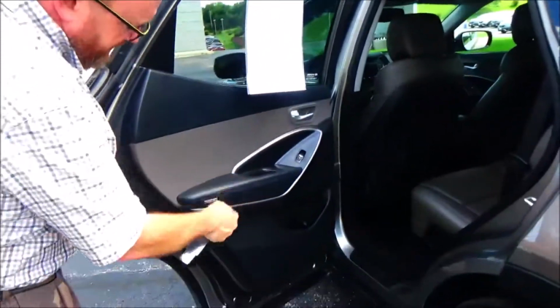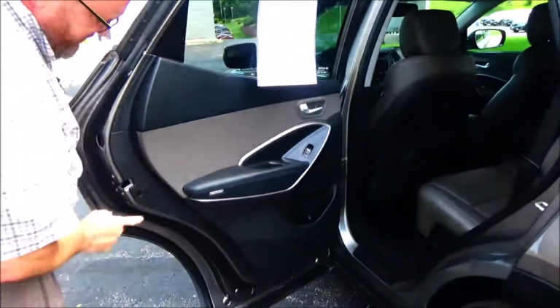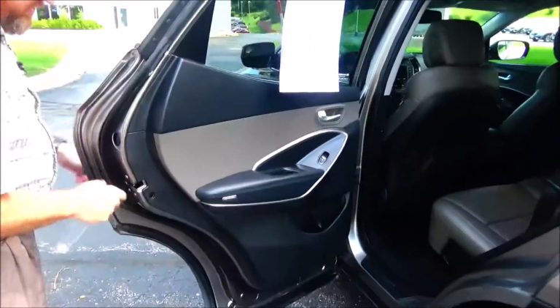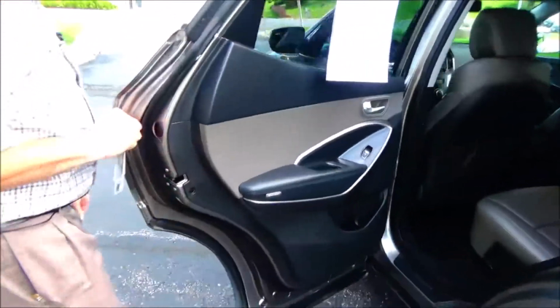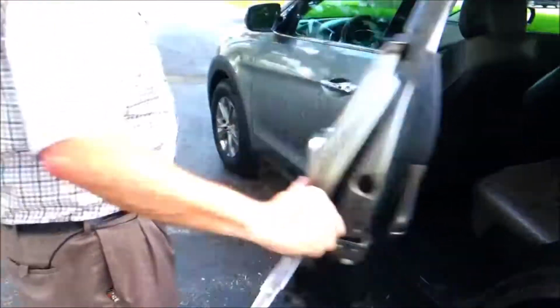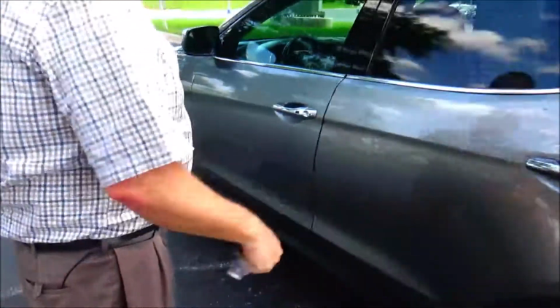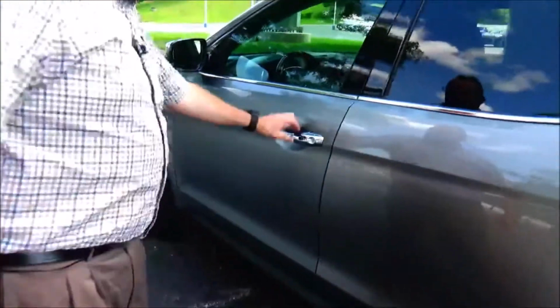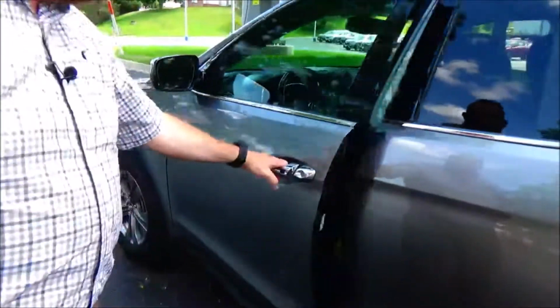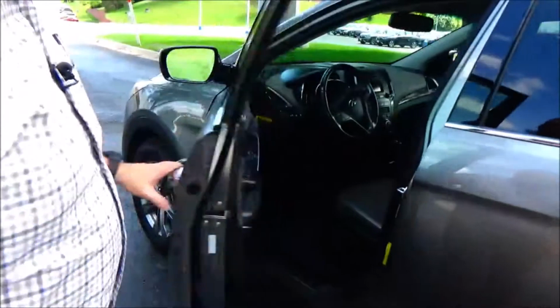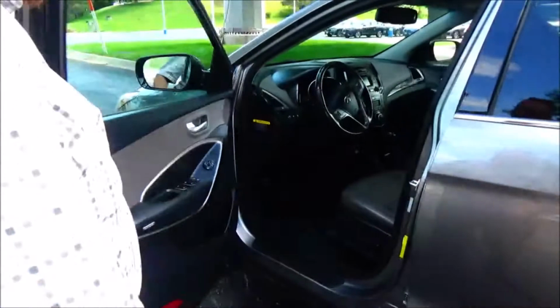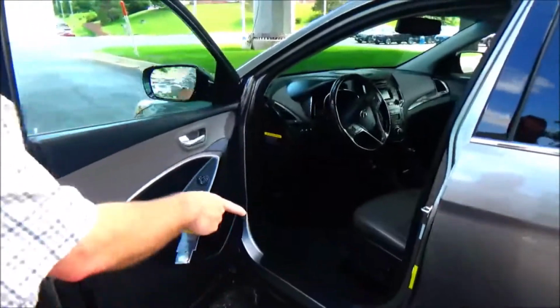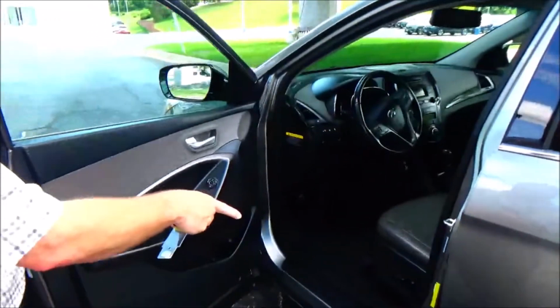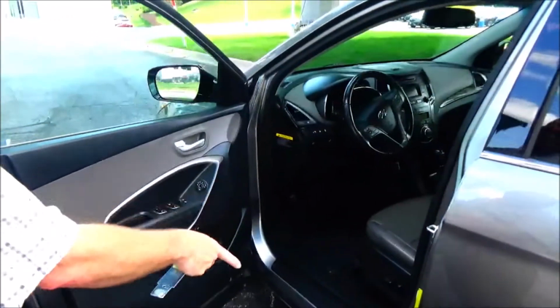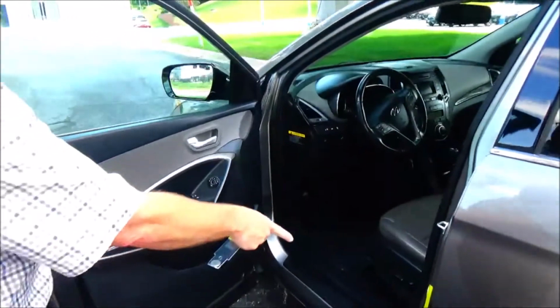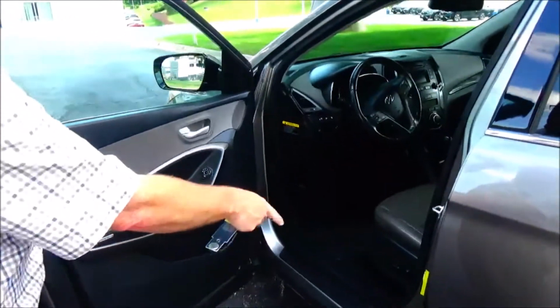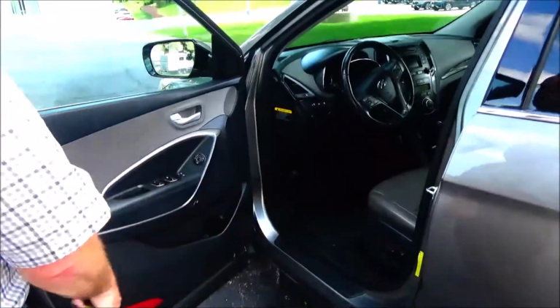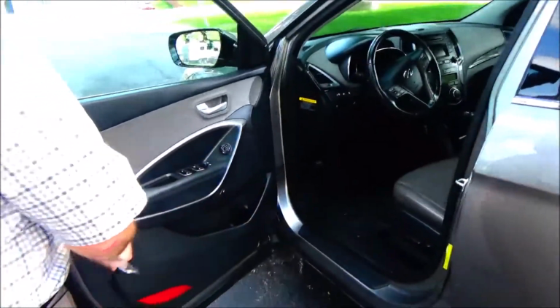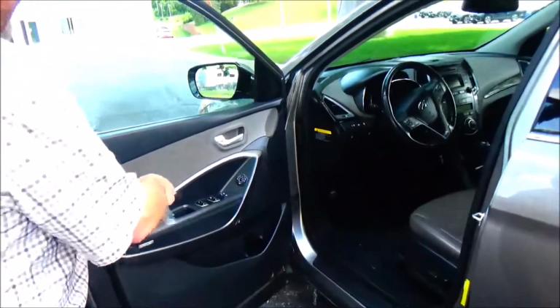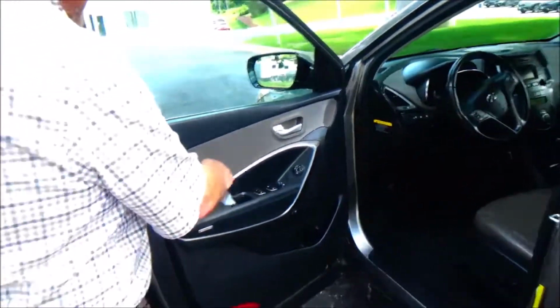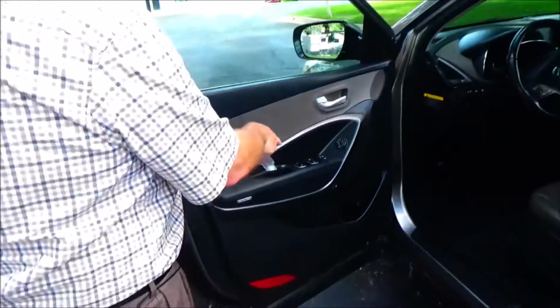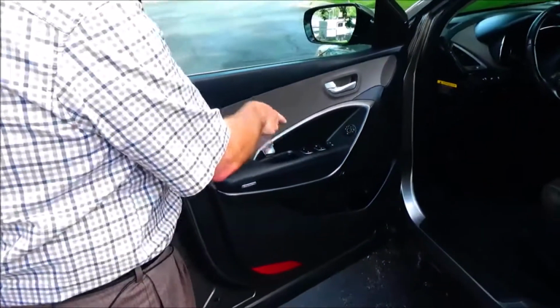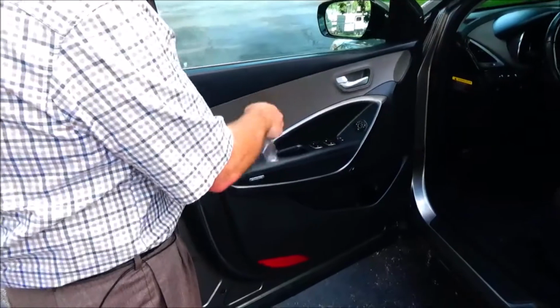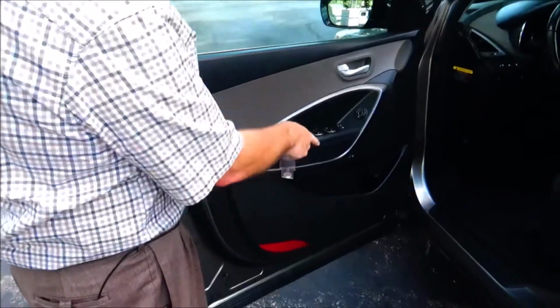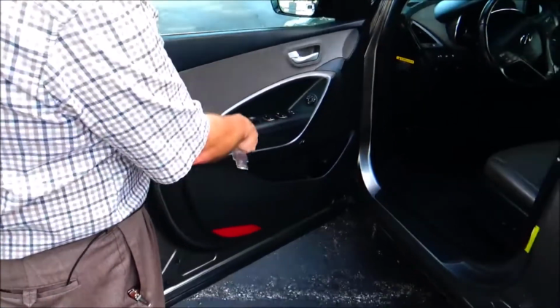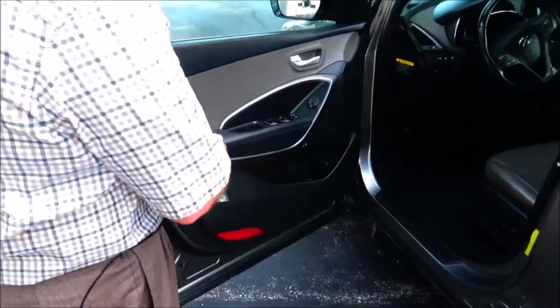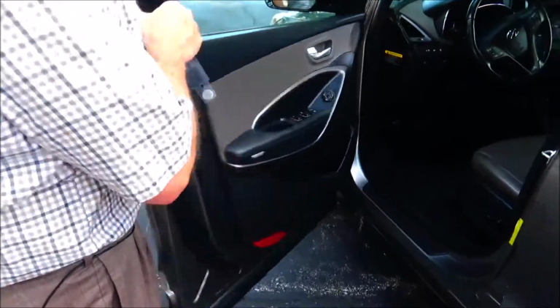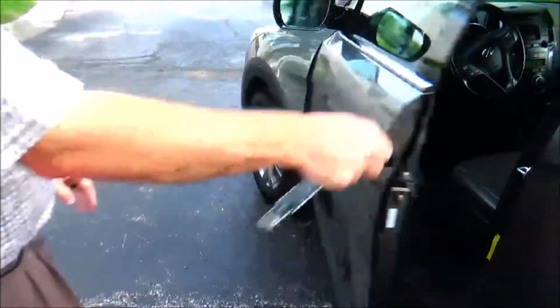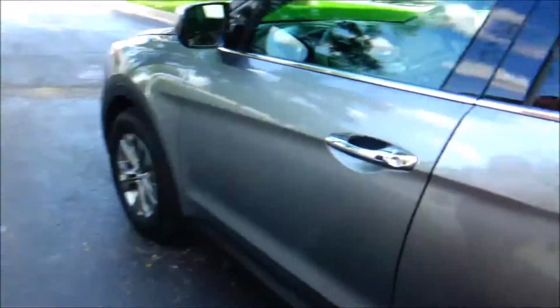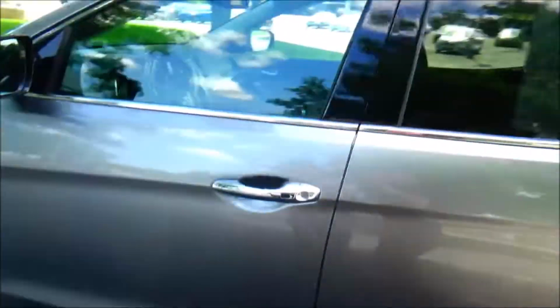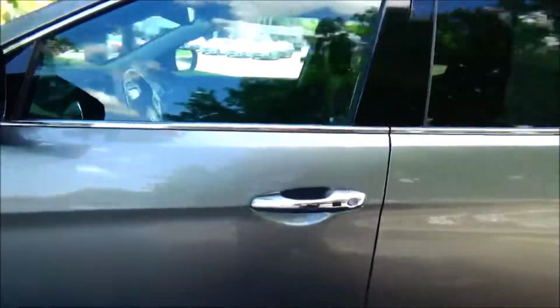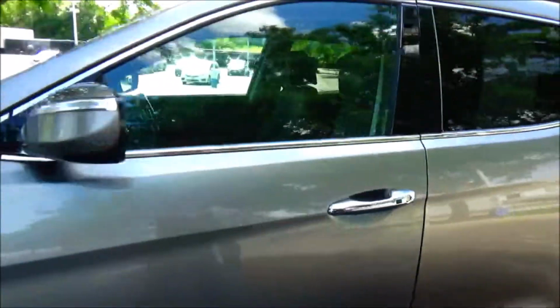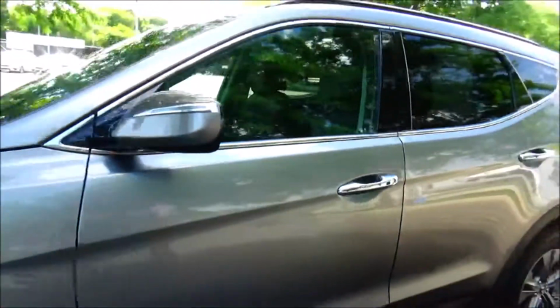Up front you have power windows, power locks, power mirrors, cupholders, and storage in the door. Also included is the mechanical inspection sheet.